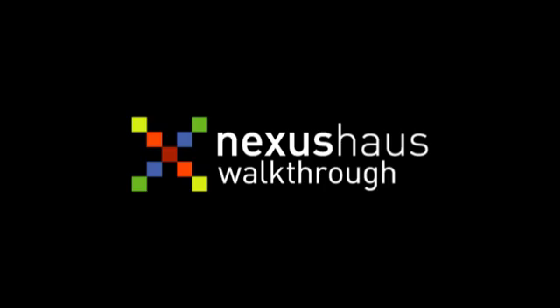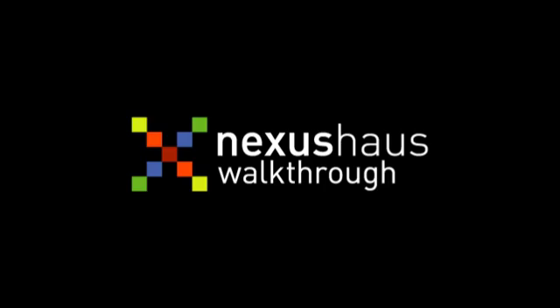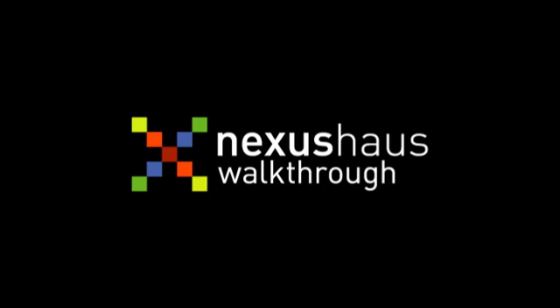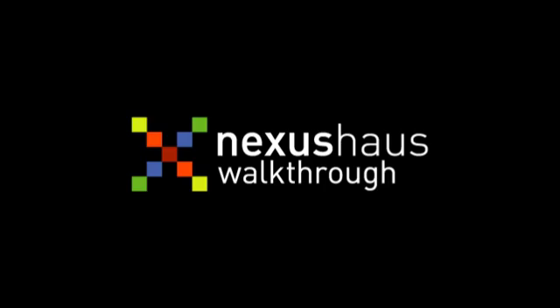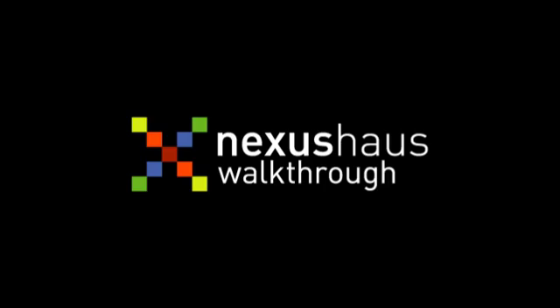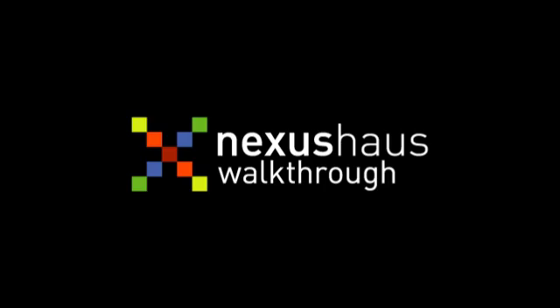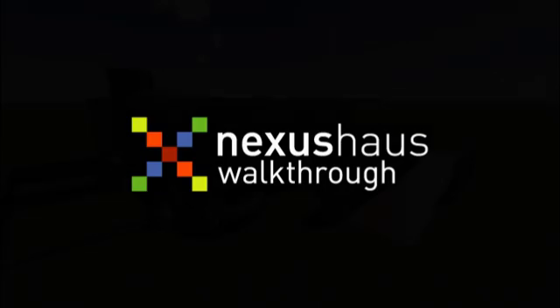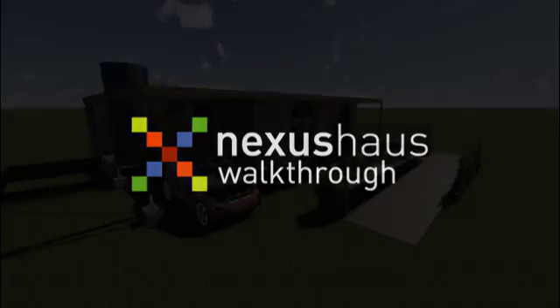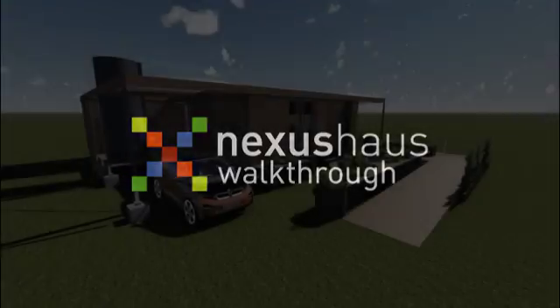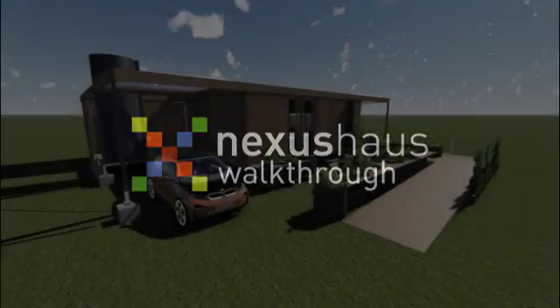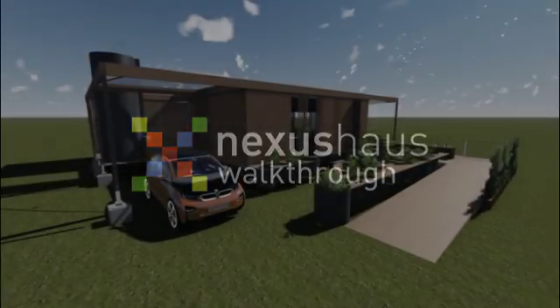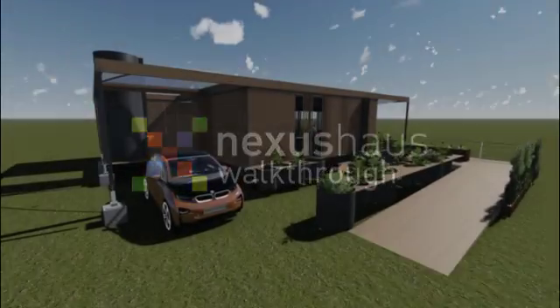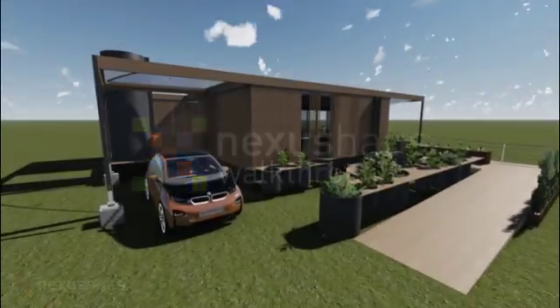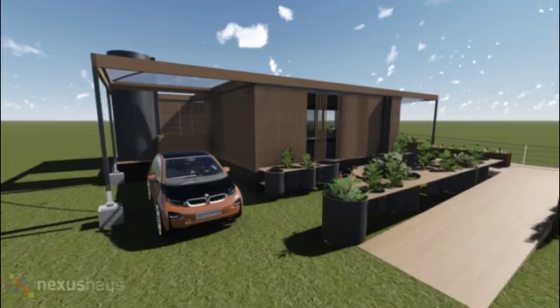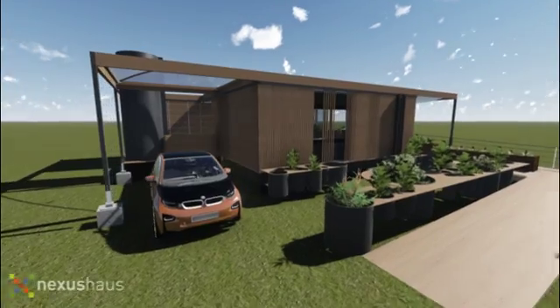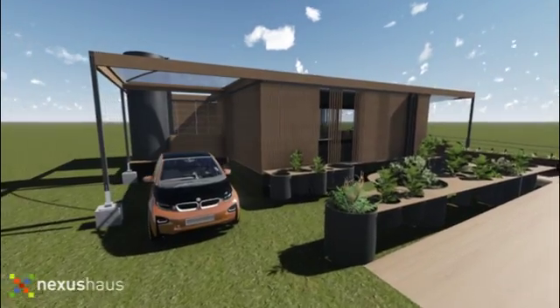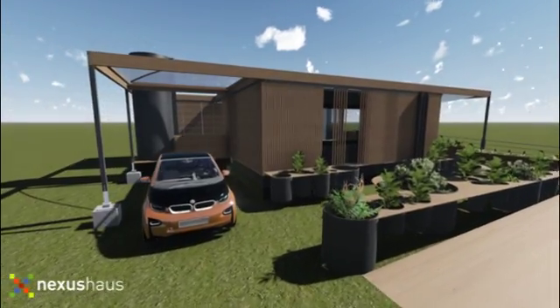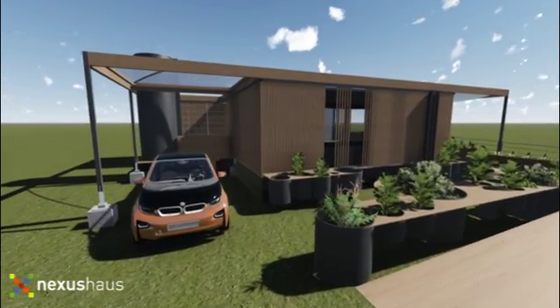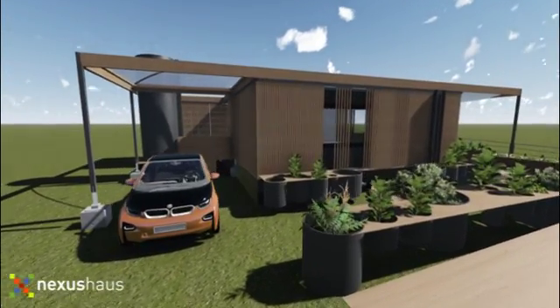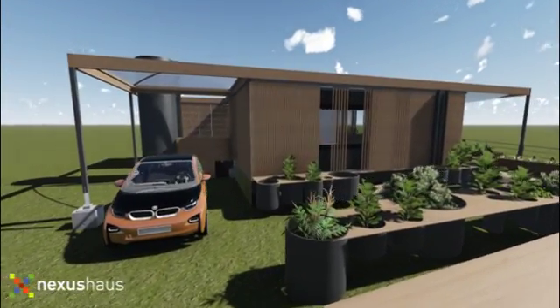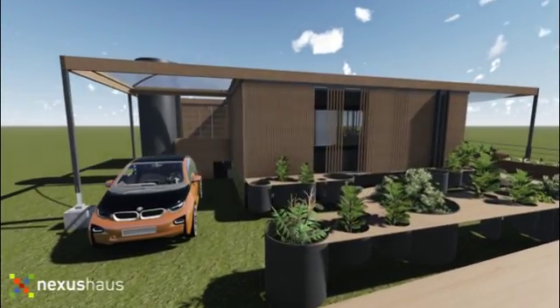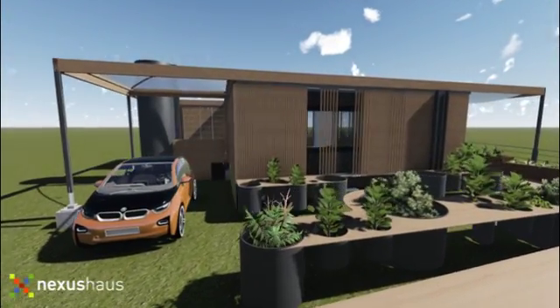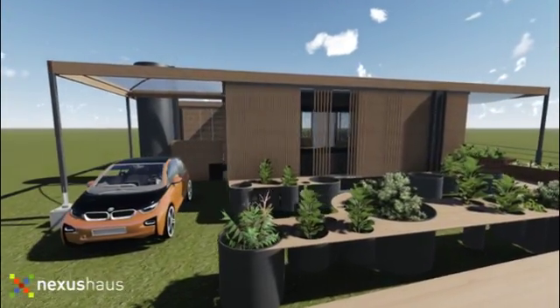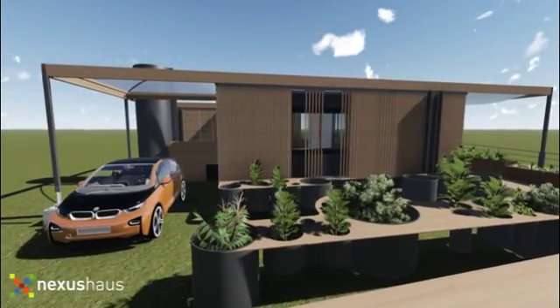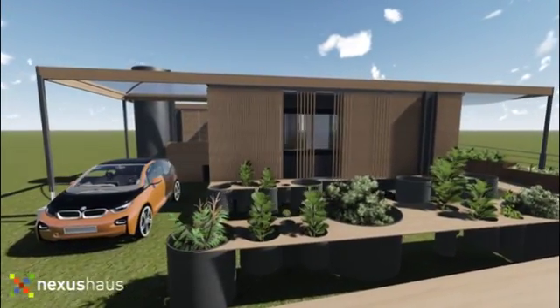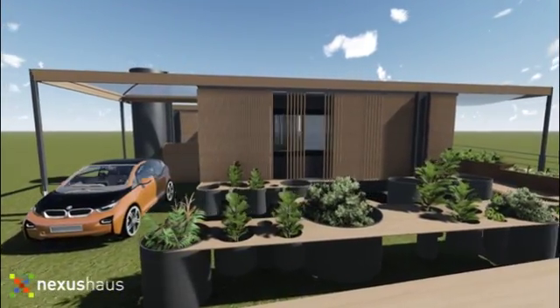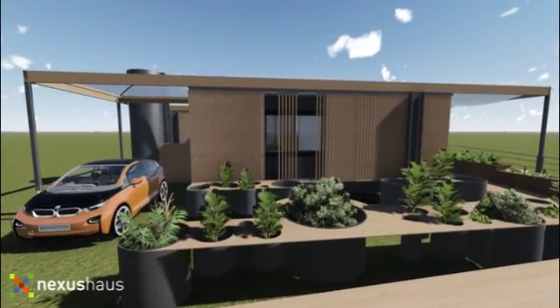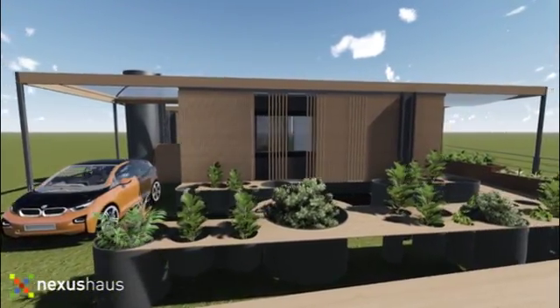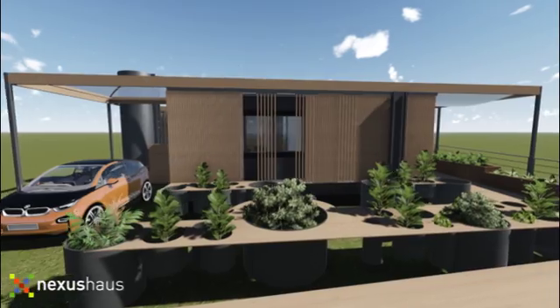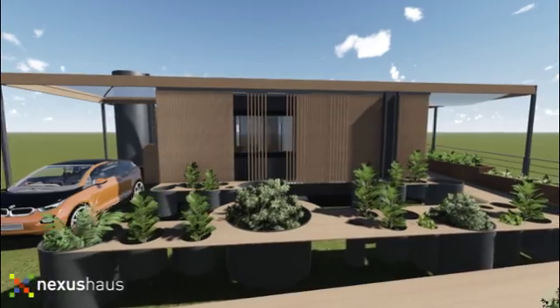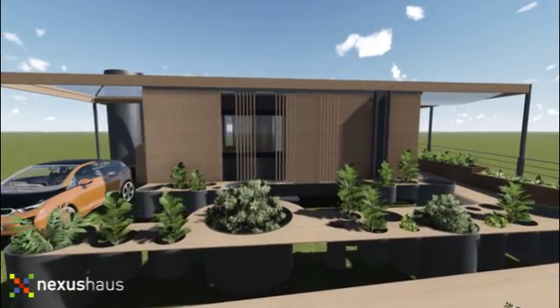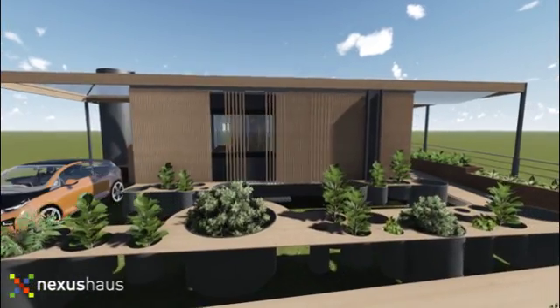Addressing issues of urban density and climate change, the Nexus House is specifically designed to respond to the unique challenges of its location in Austin, Texas. It is designed for maximum flexibility with two living modules.